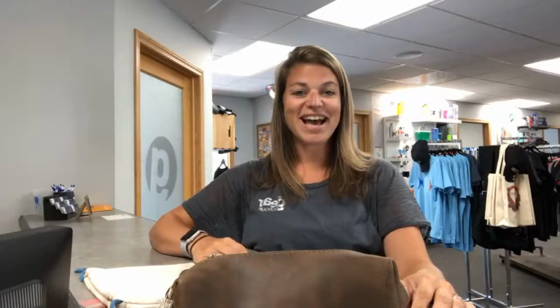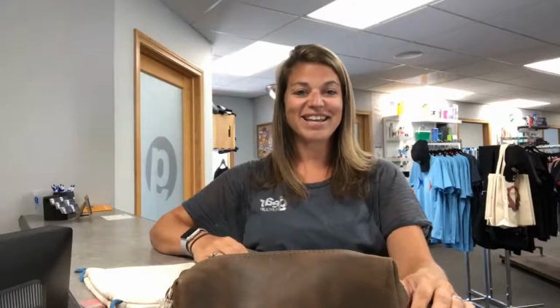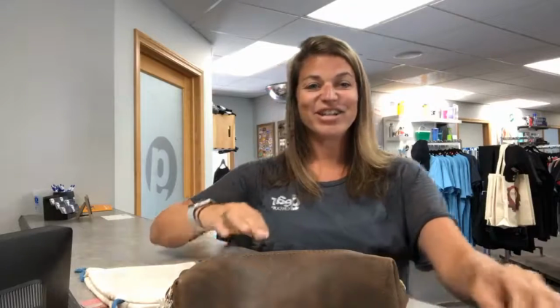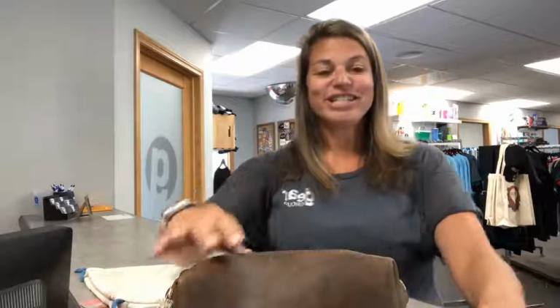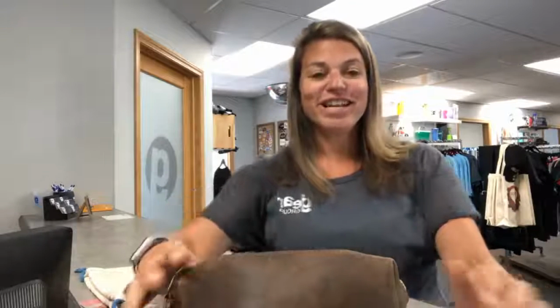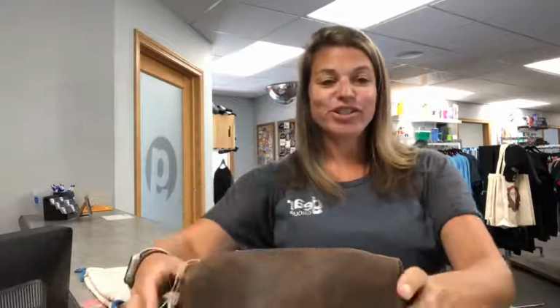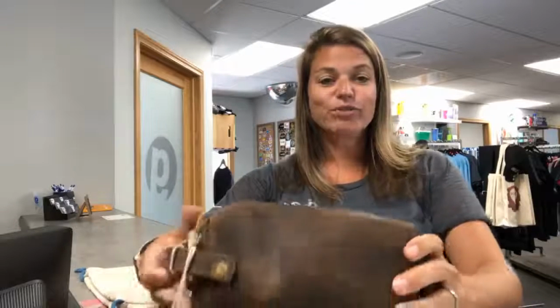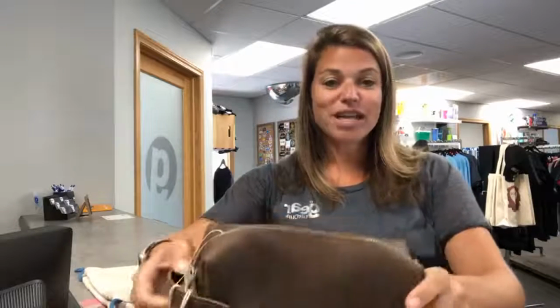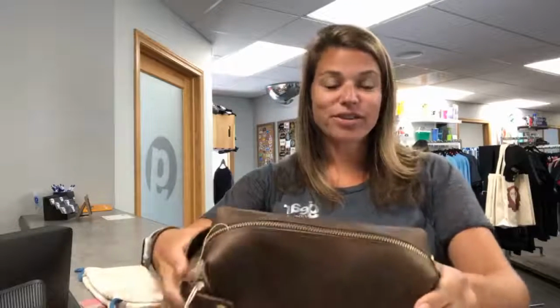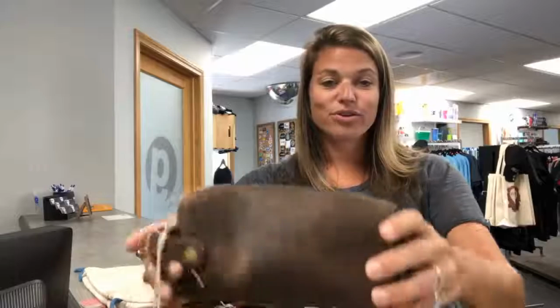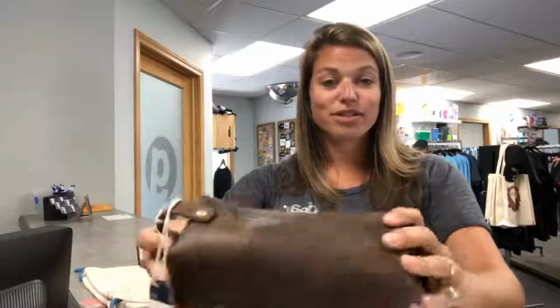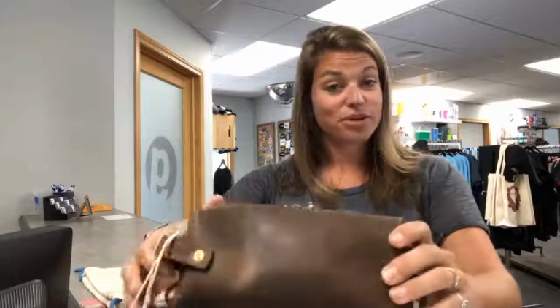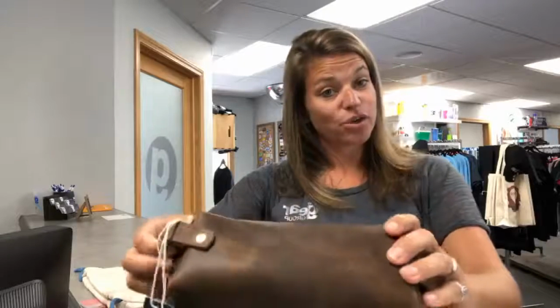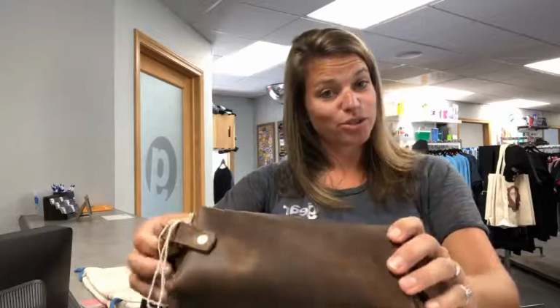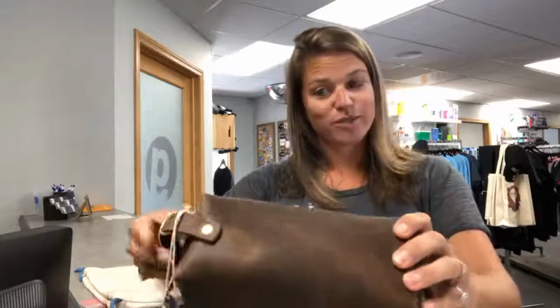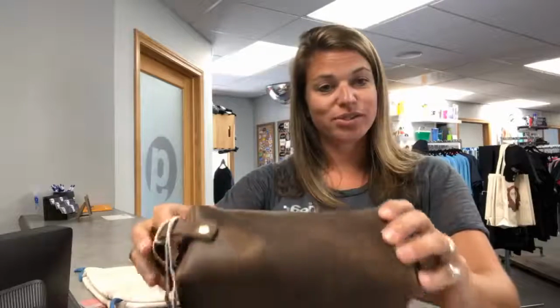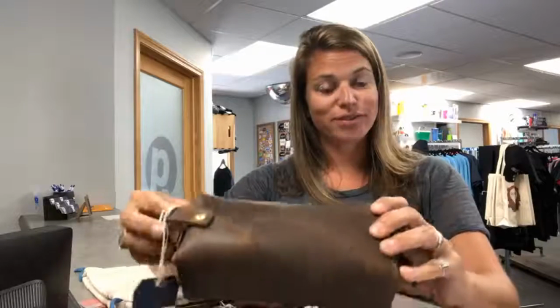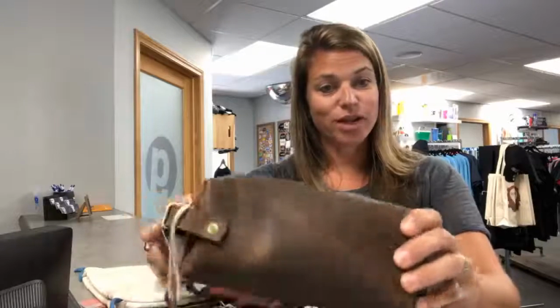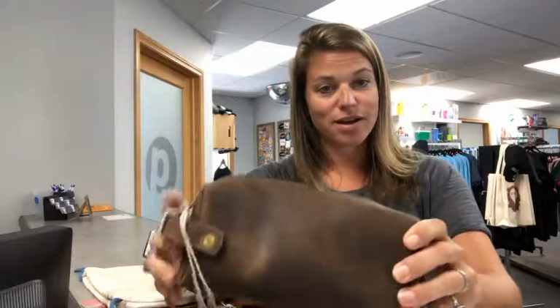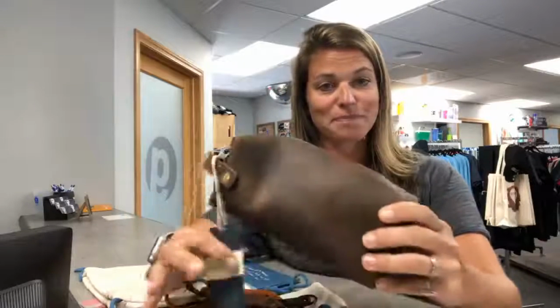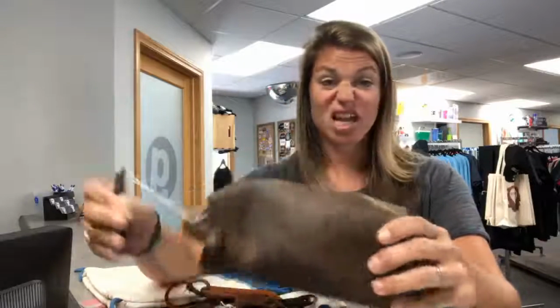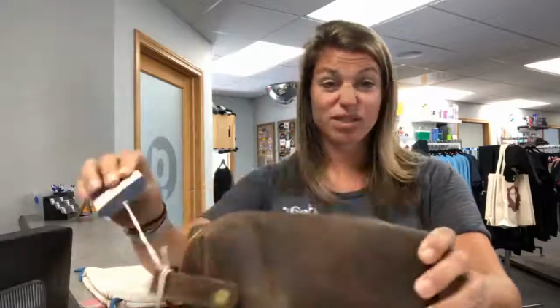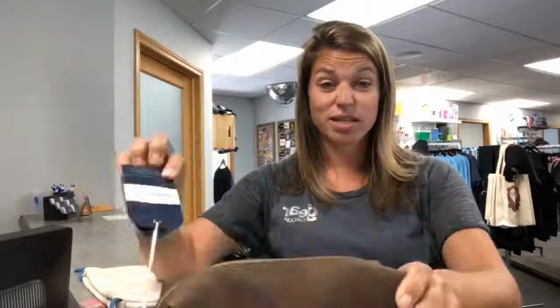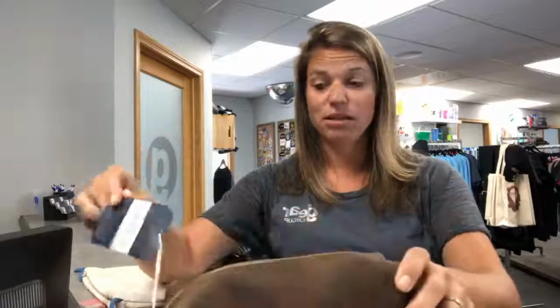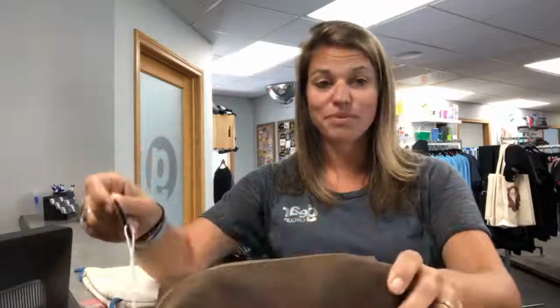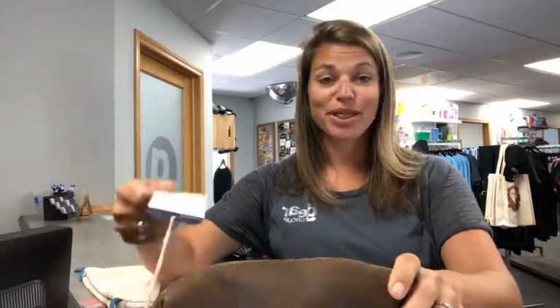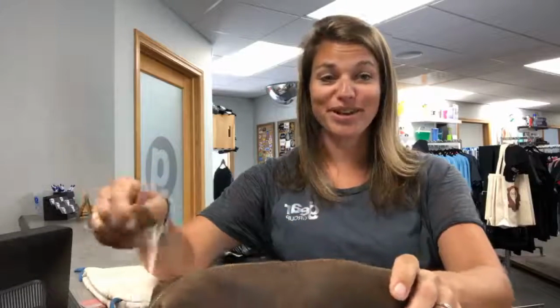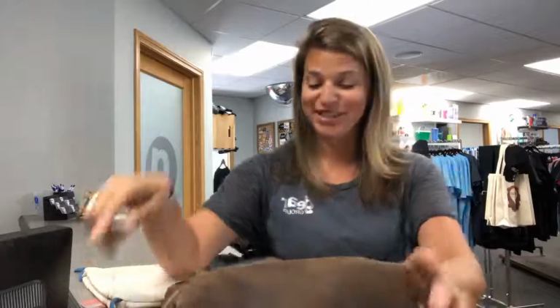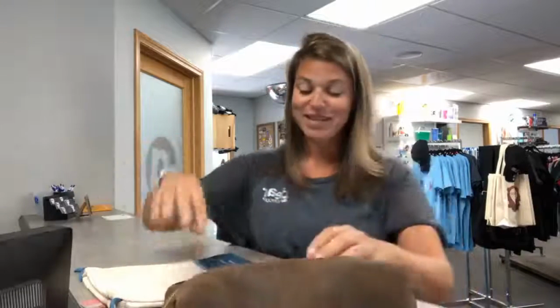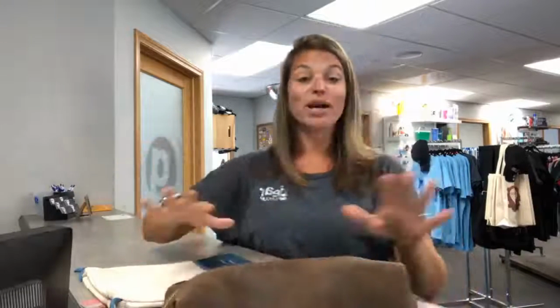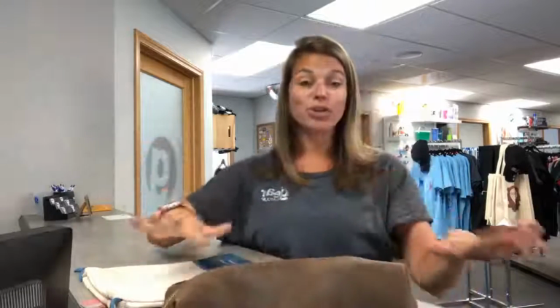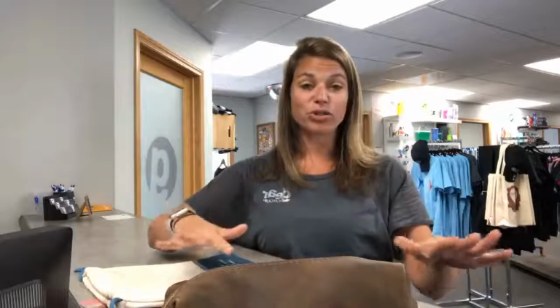Hi there, today is Taco Tuesday here at the Gear Group. Just got done with our taco lunch — everybody's still kind of enjoying it. Got a taco salad today, love them tacos! But I want to jump on and show you some new products.